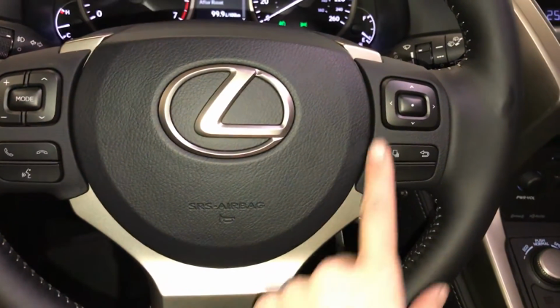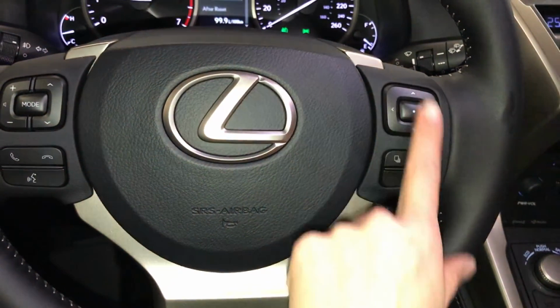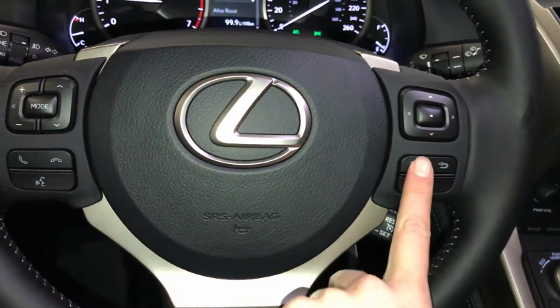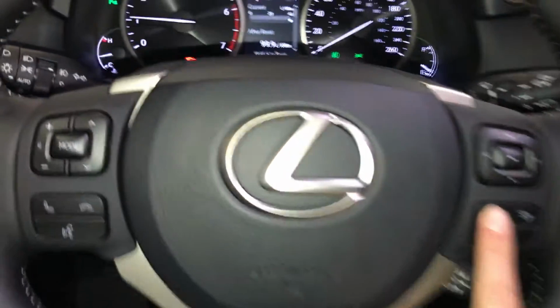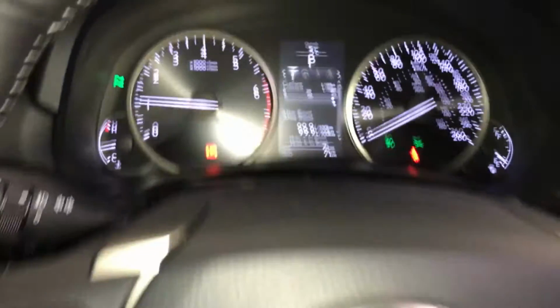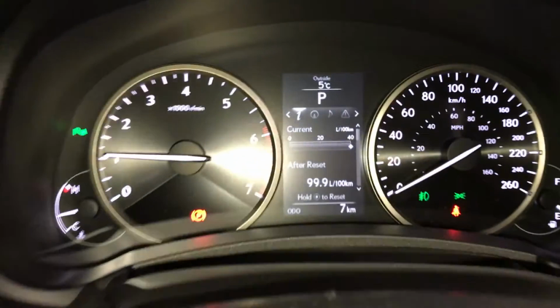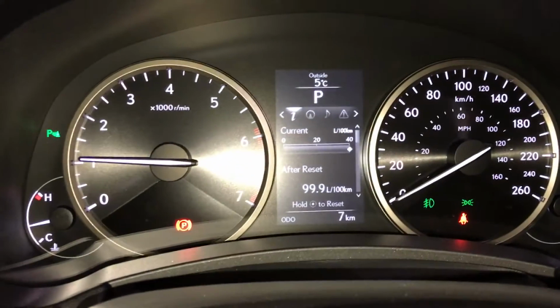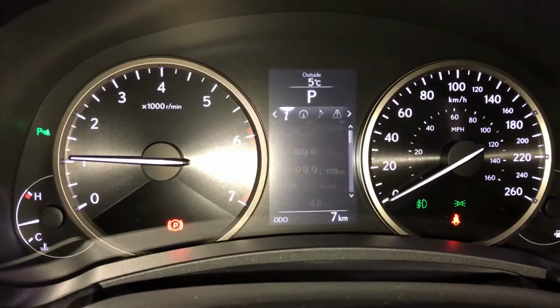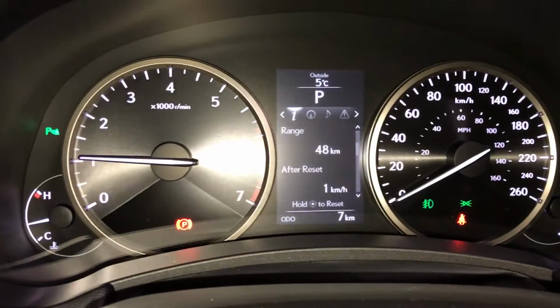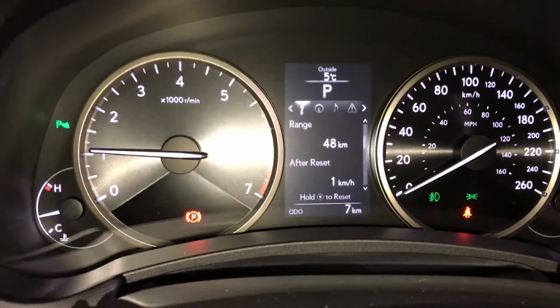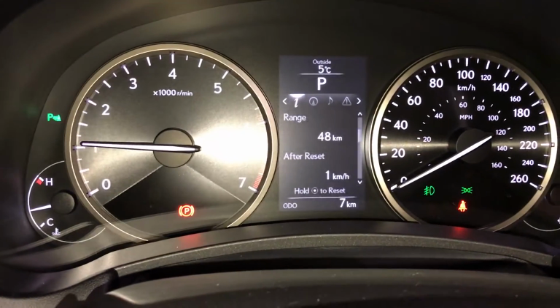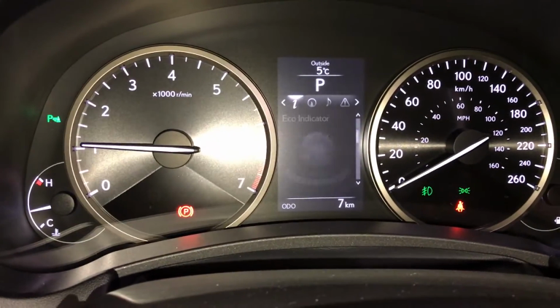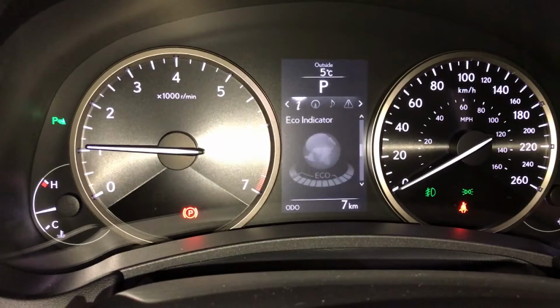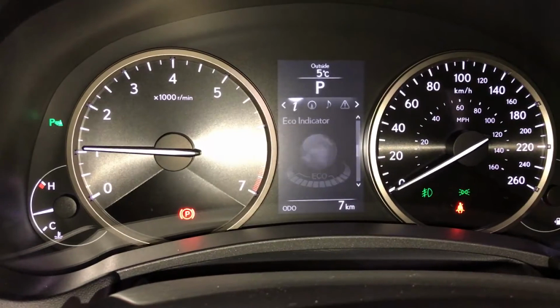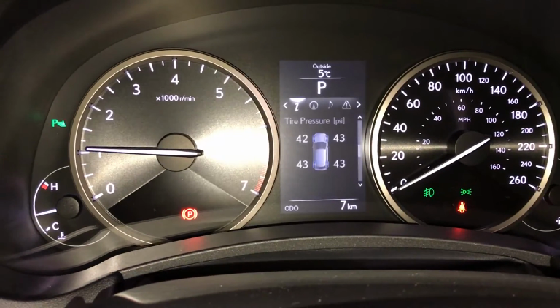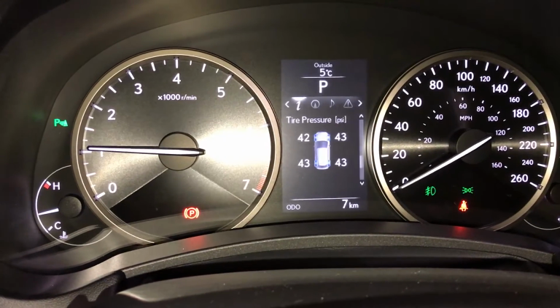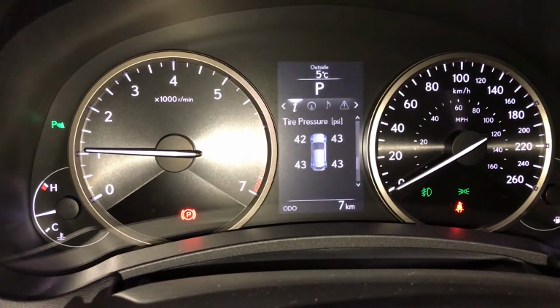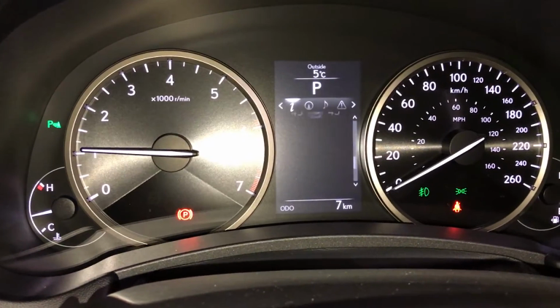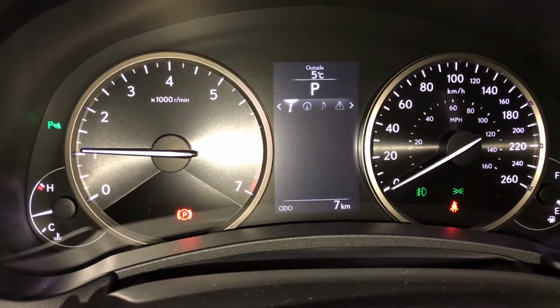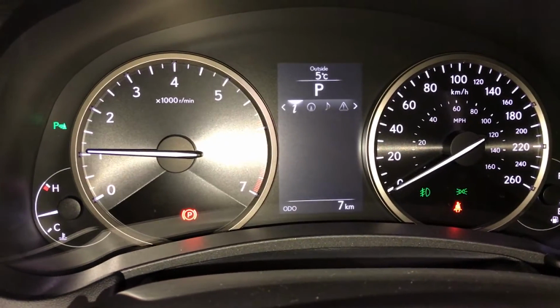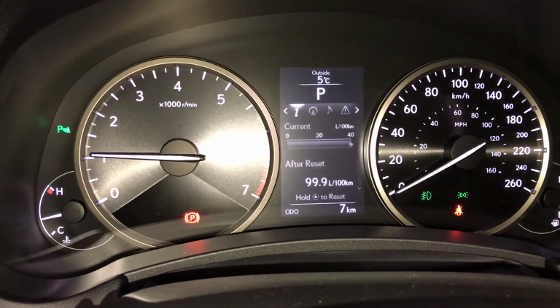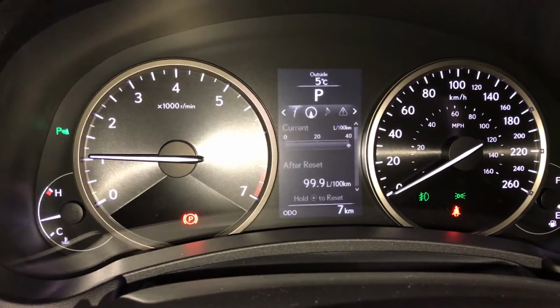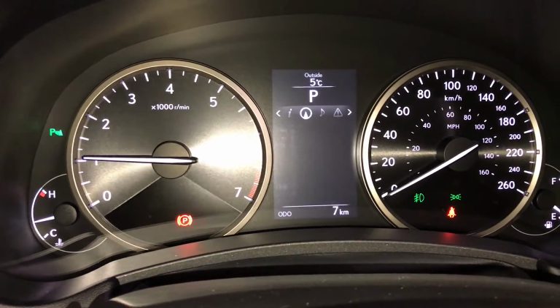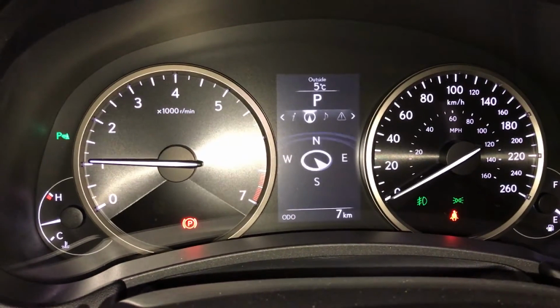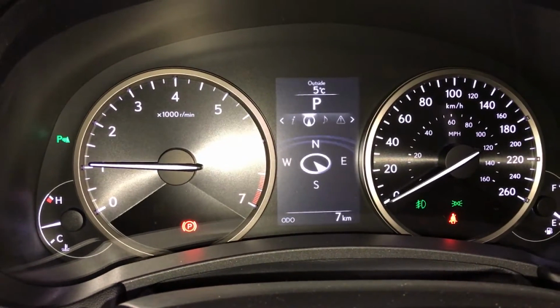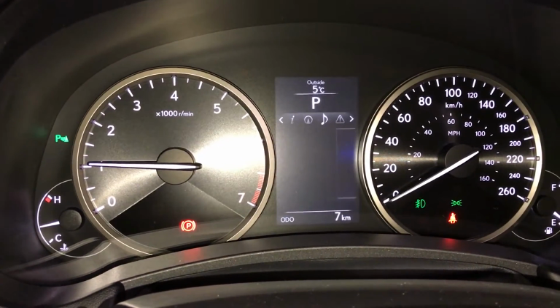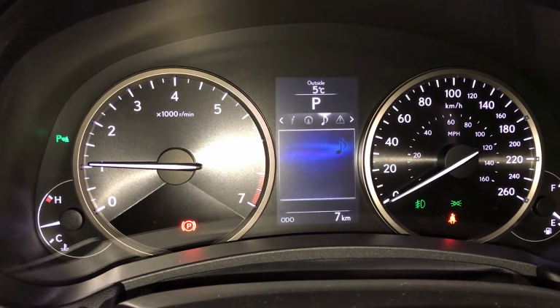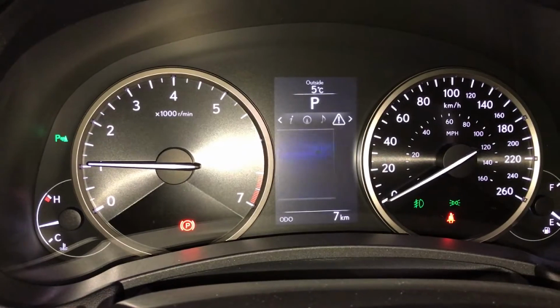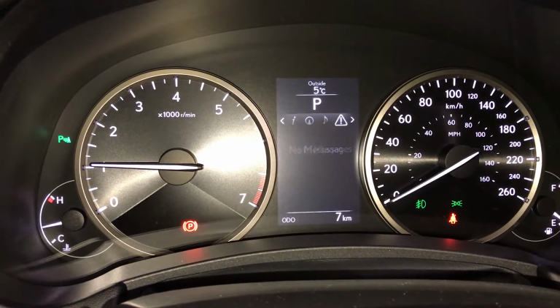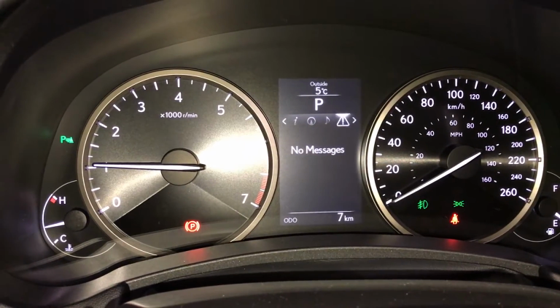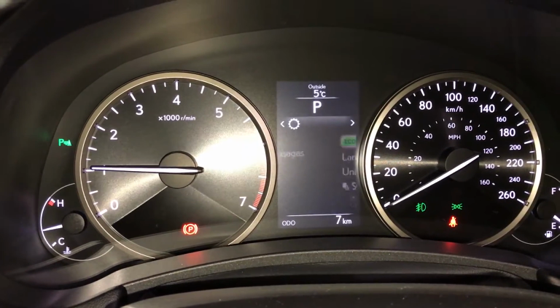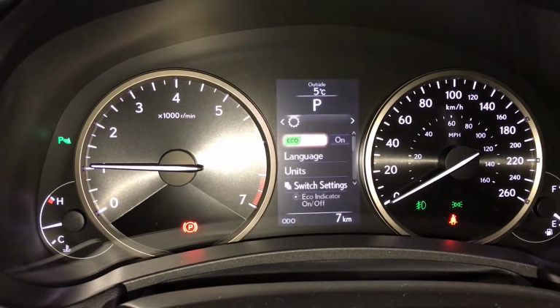These buttons right here control information on the dash — kilometers till empty, eco-indicator, tire pressure monitoring system. You can also check your compass, audio, messages, and vehicle settings.